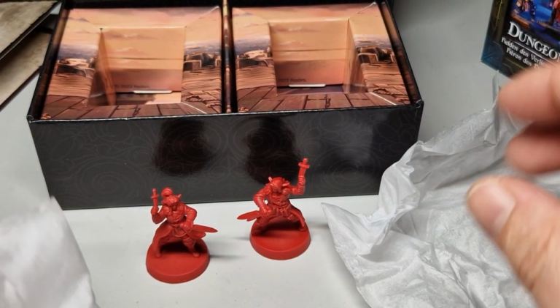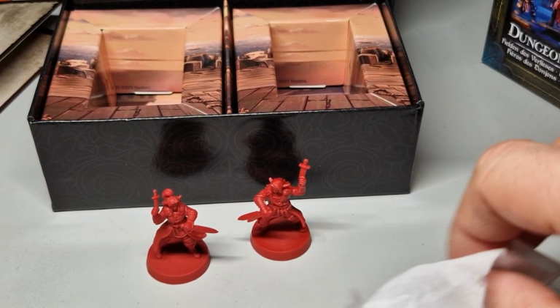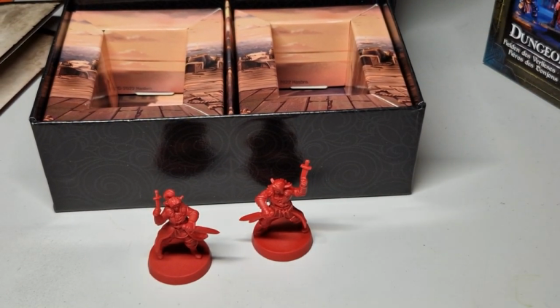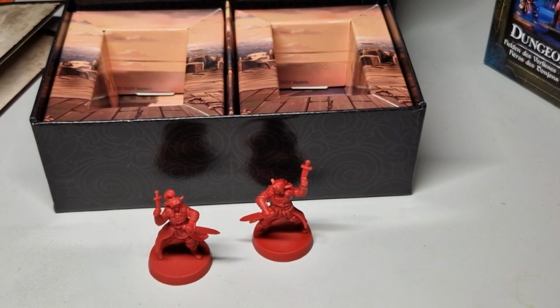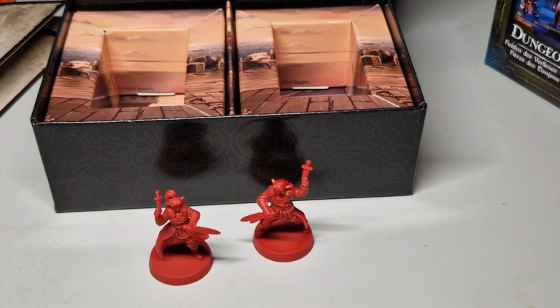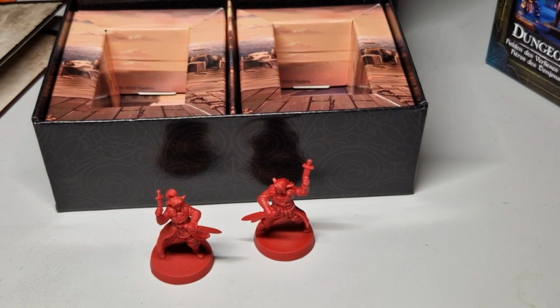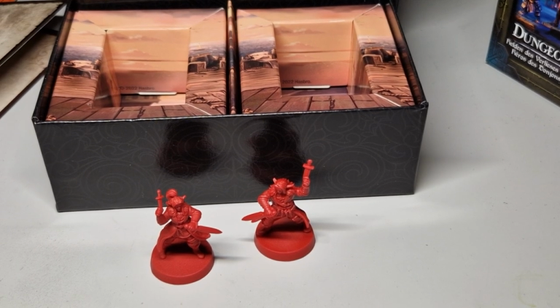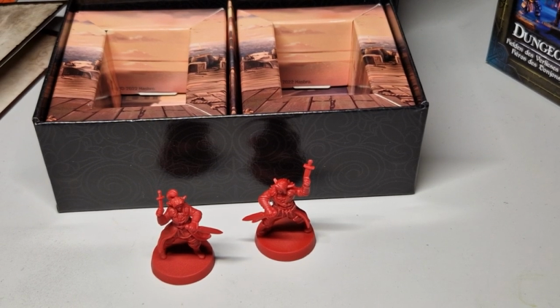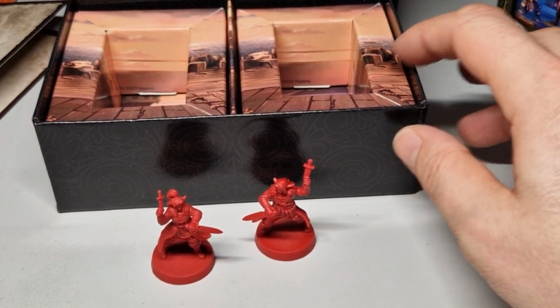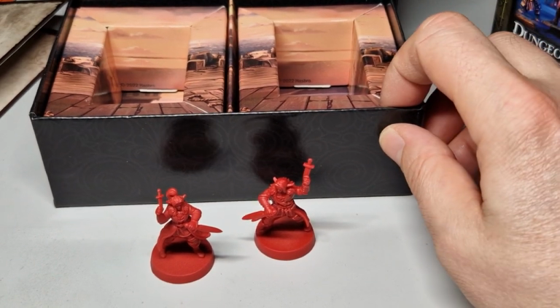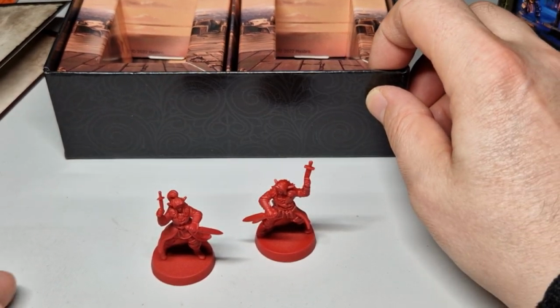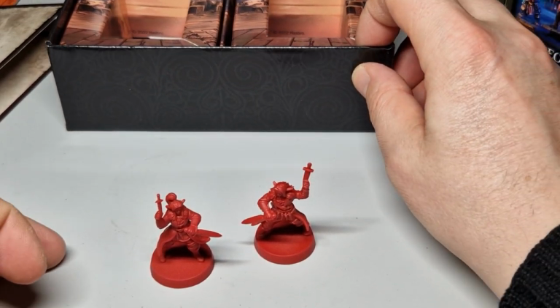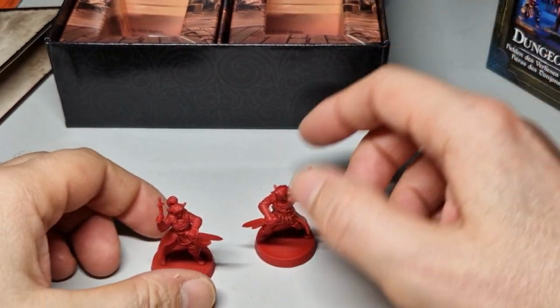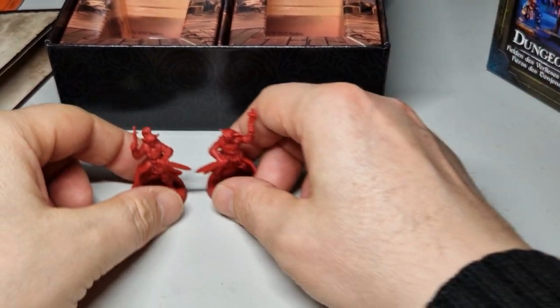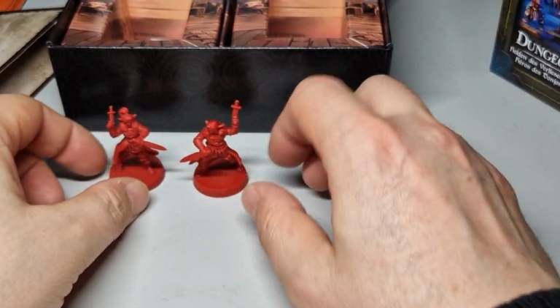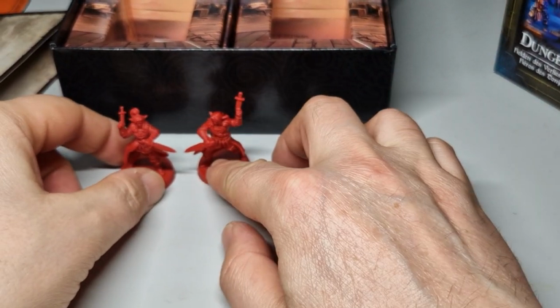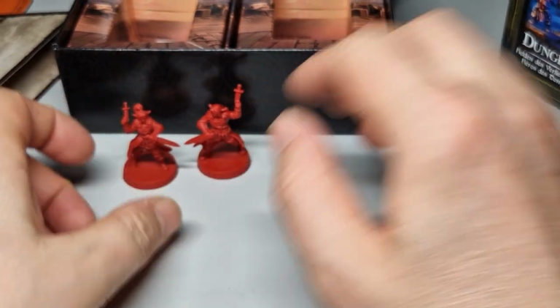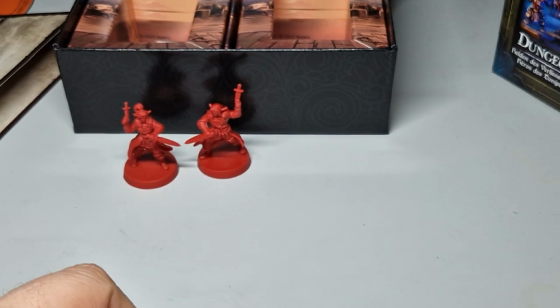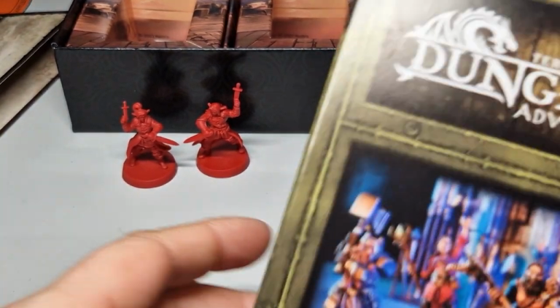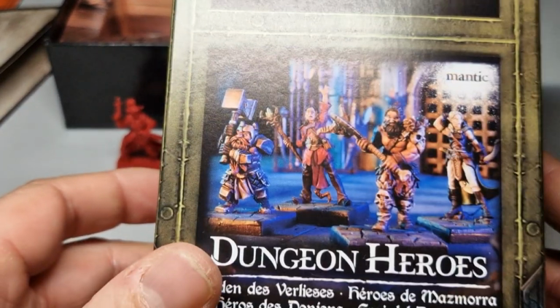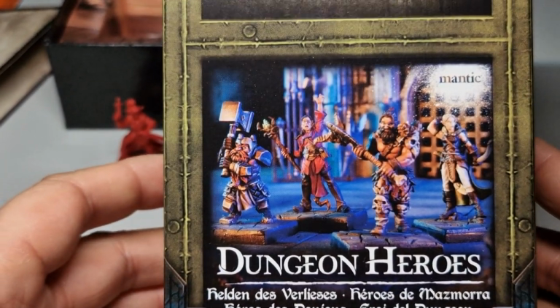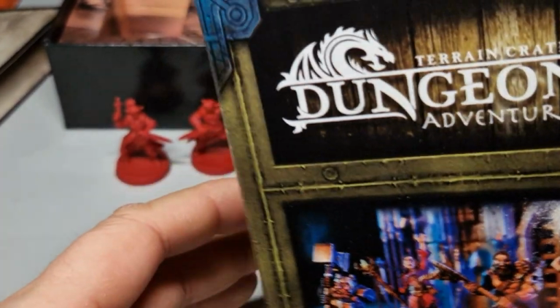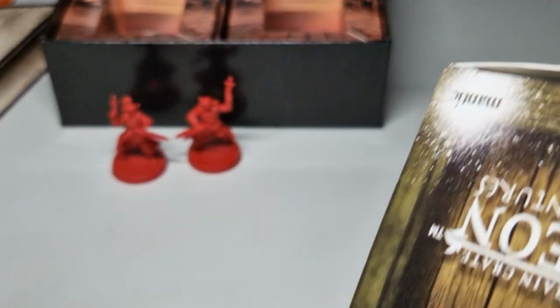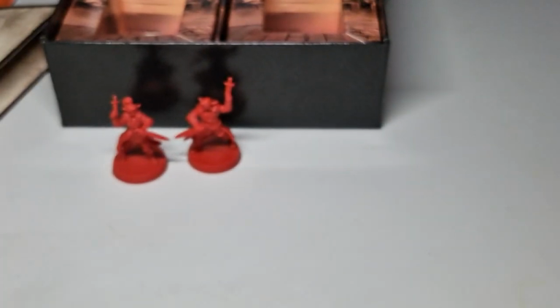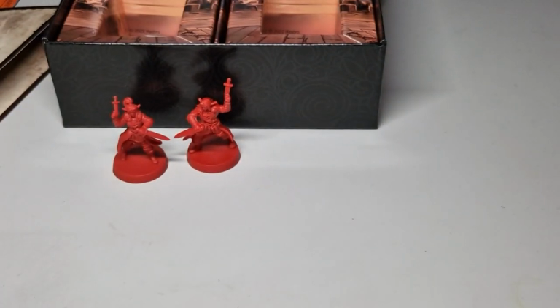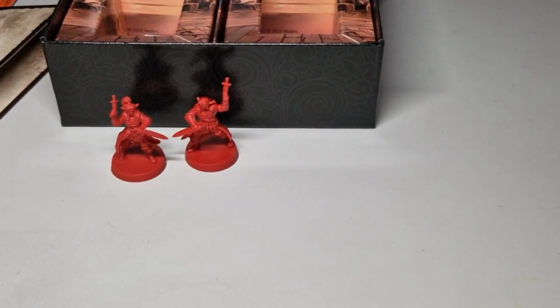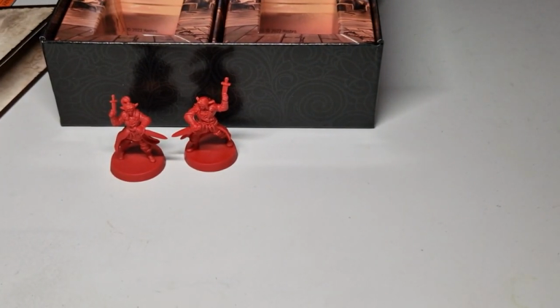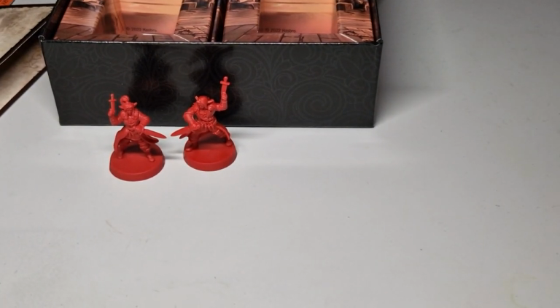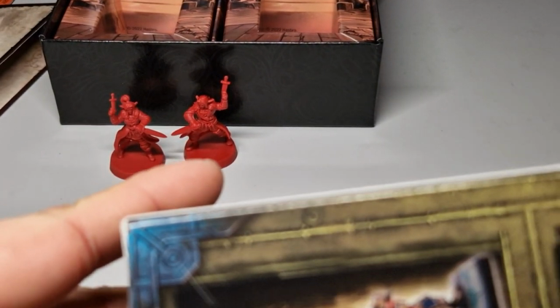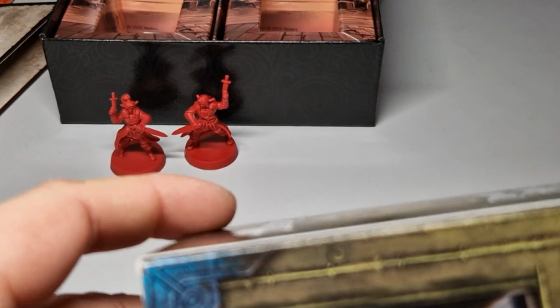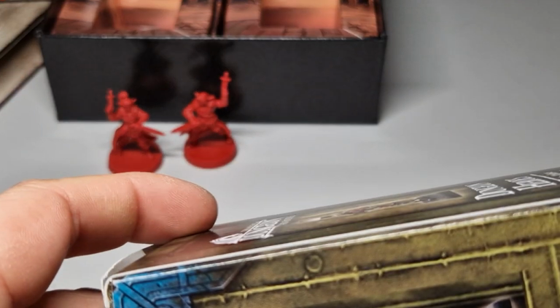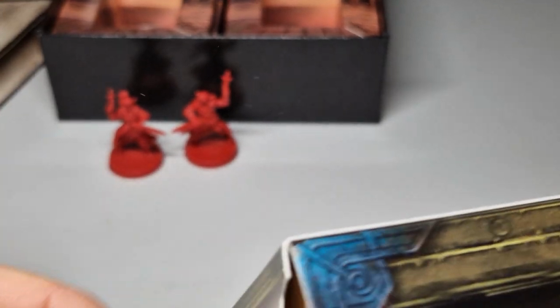Pretty nice, pretty pretty nice. Yeah, that's the Rook set from HeroQuest - and now we open this one, just give me a sec.